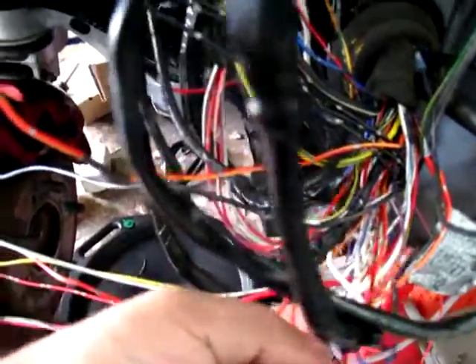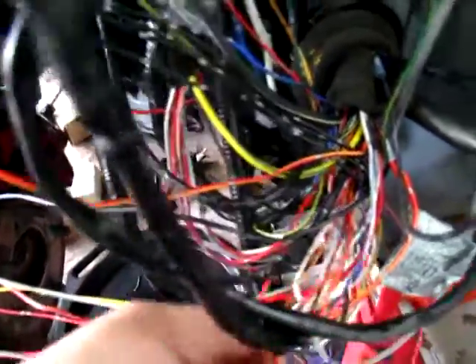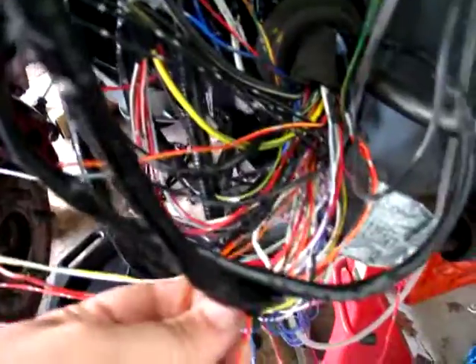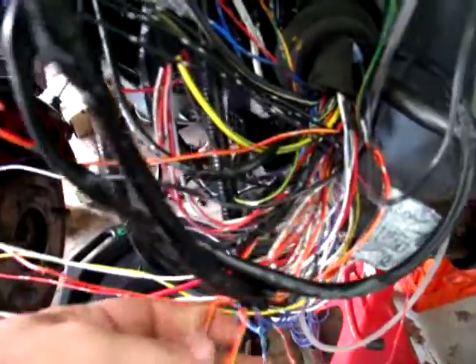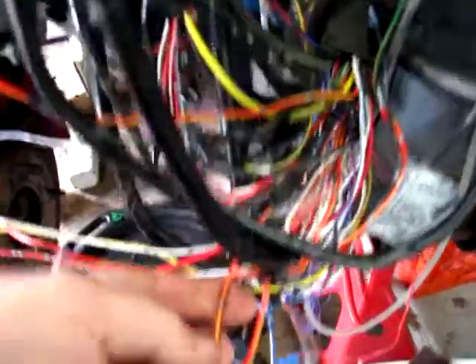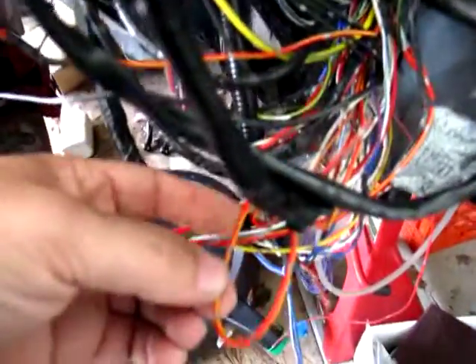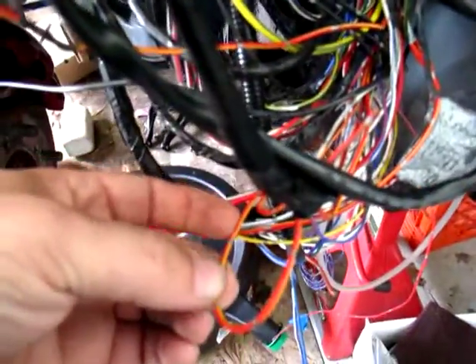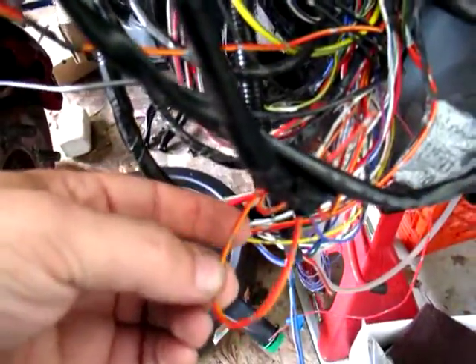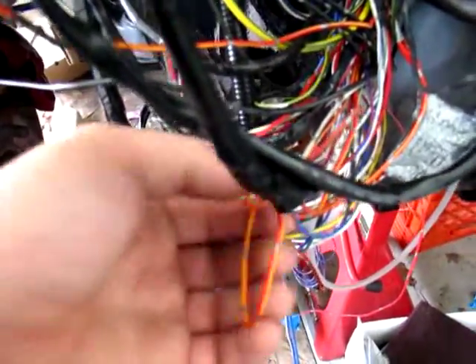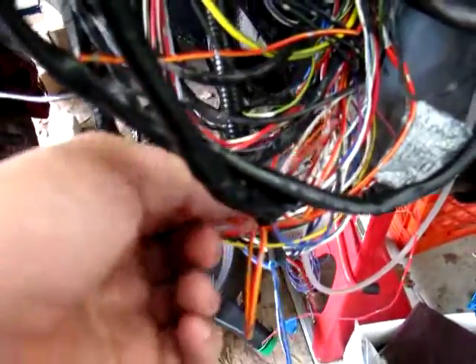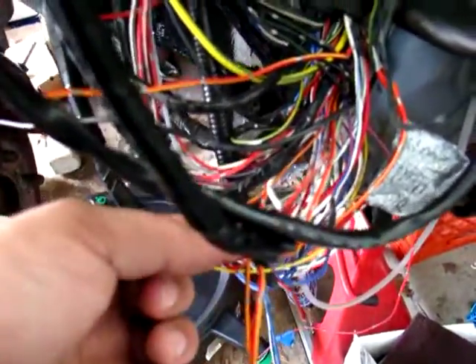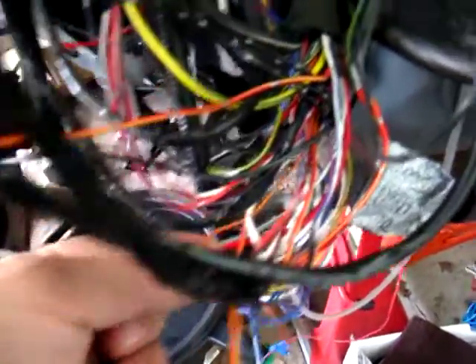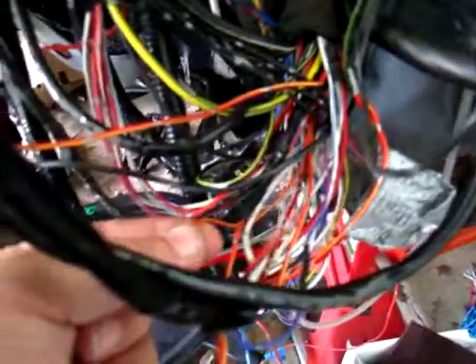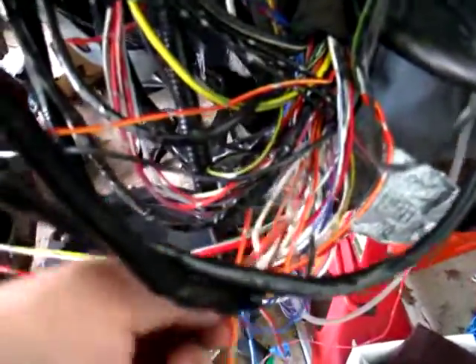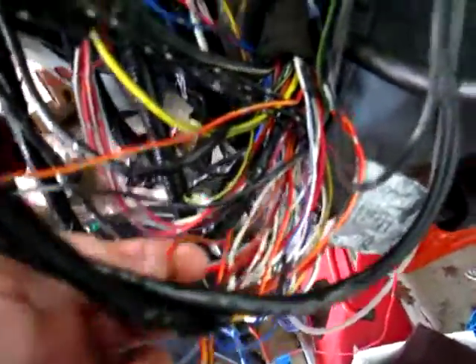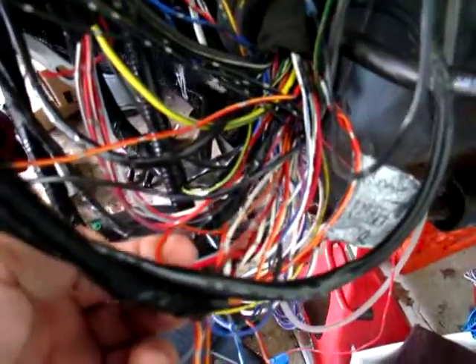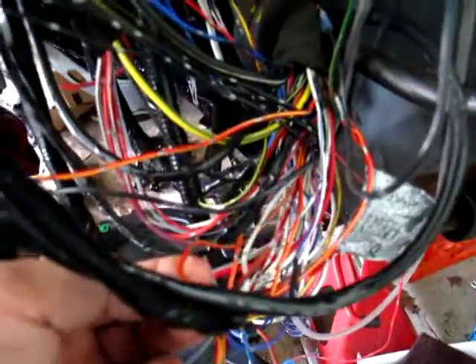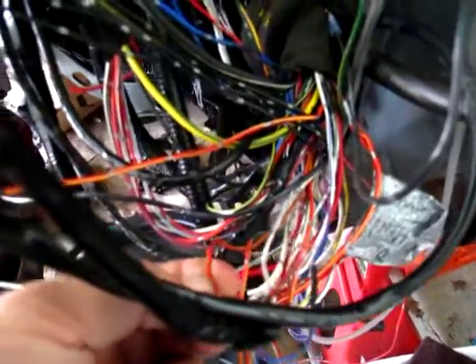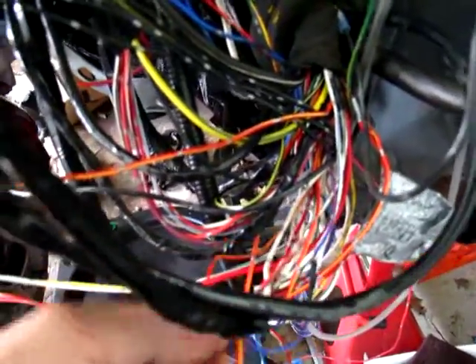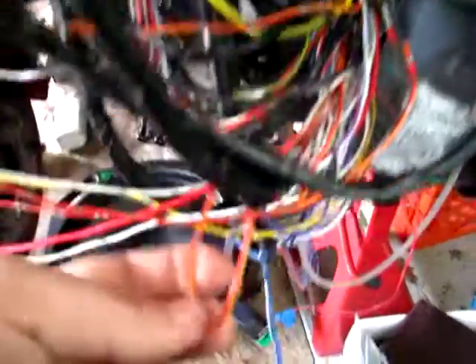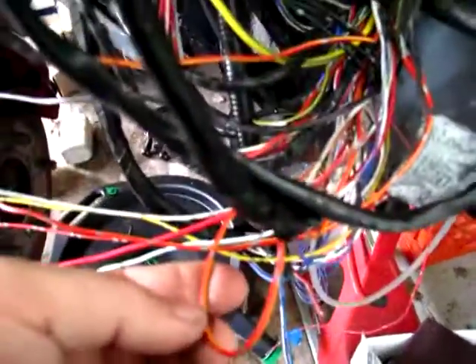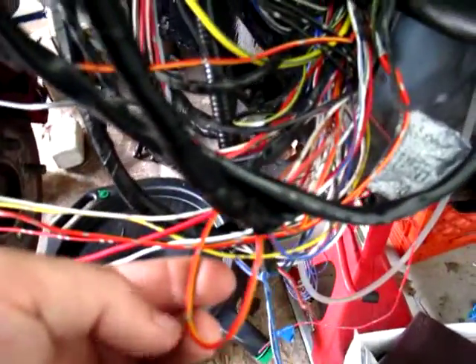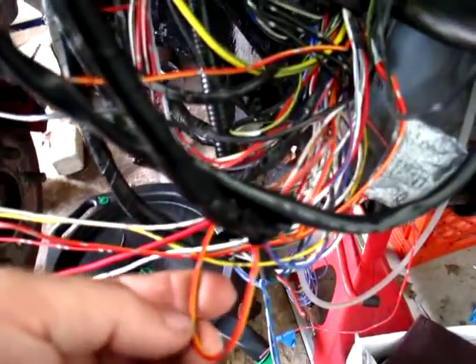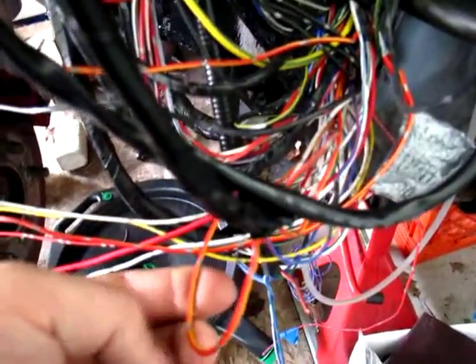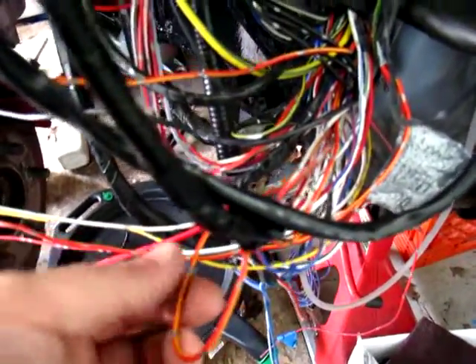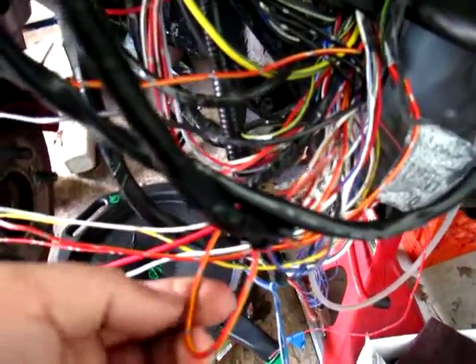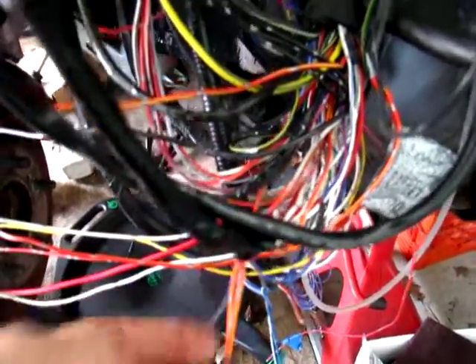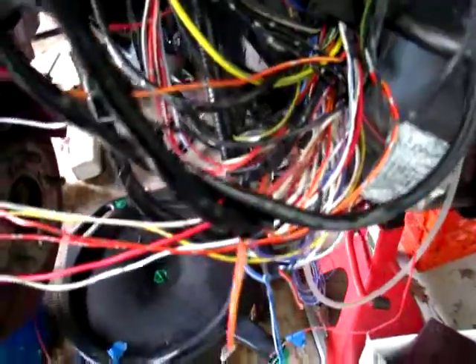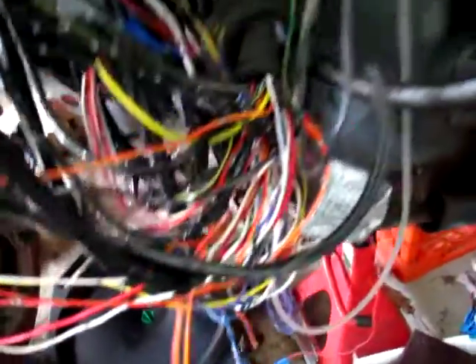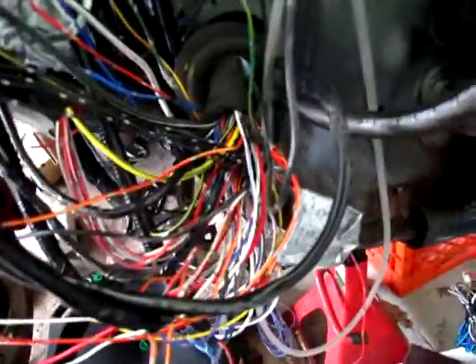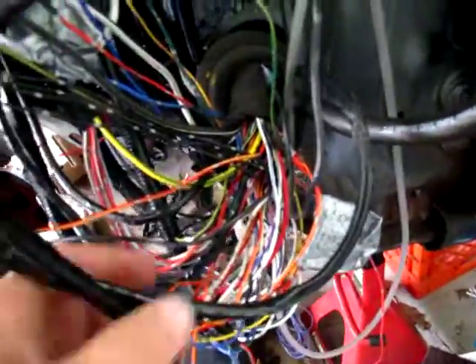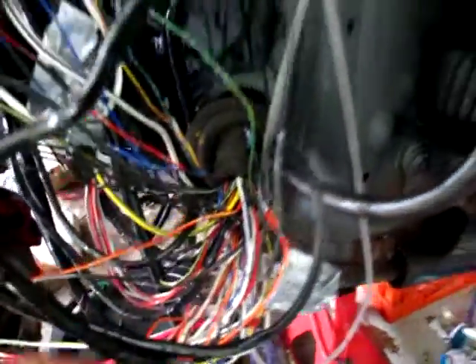Then I have two red and yellow wires. They're both running into the interior. This one is a little heavier gauge than this one. This one feels probably like a 16 gauge, and this one feels probably like a 12, maybe 14. They're both going into the interior.